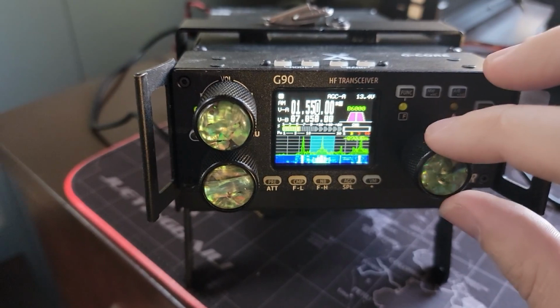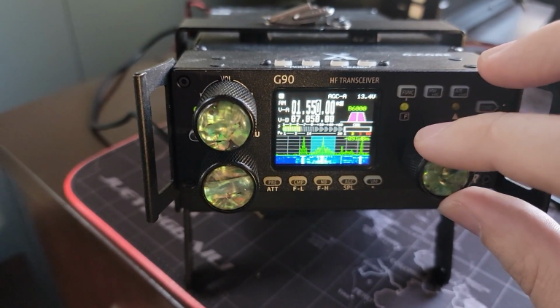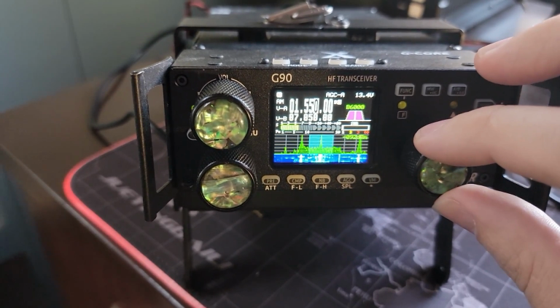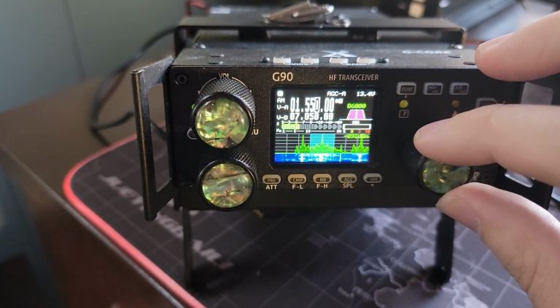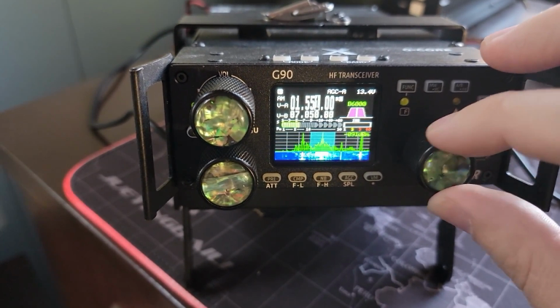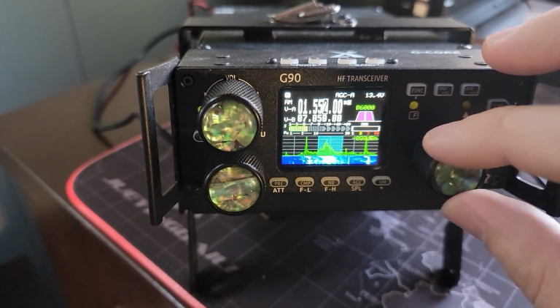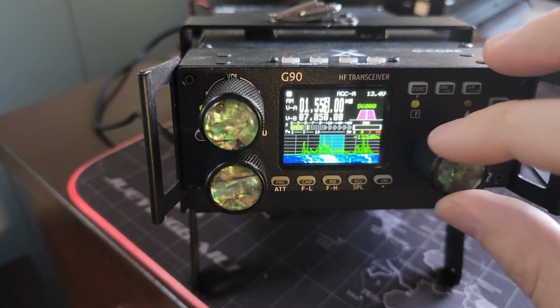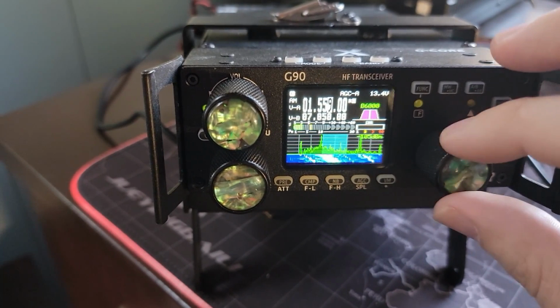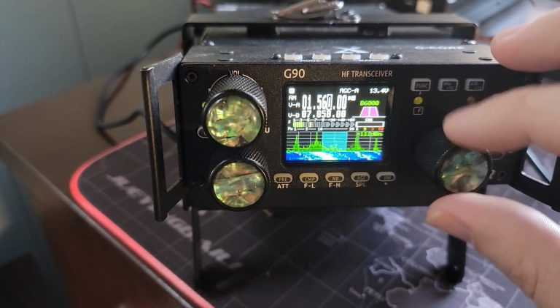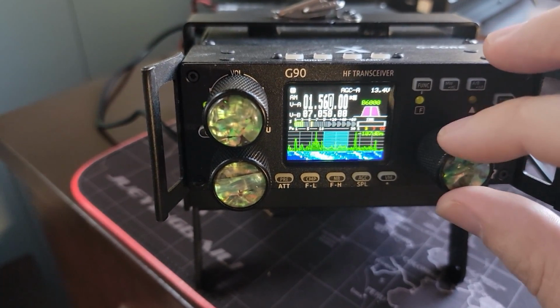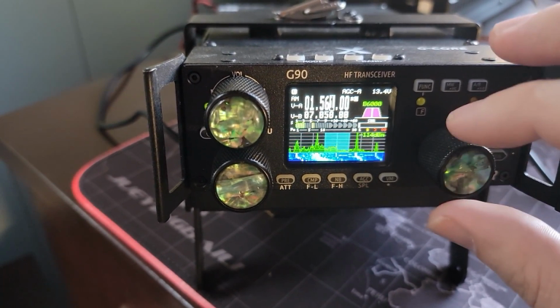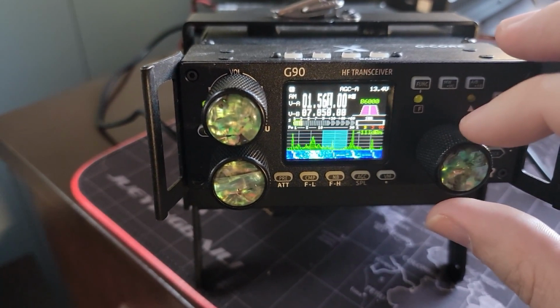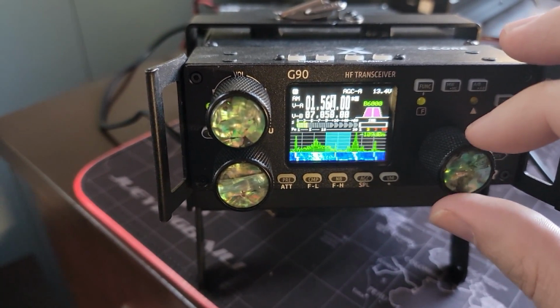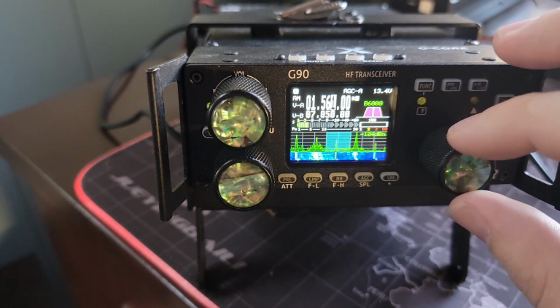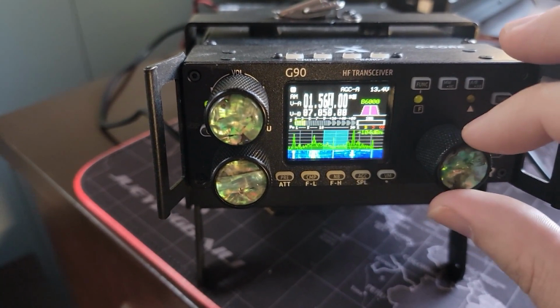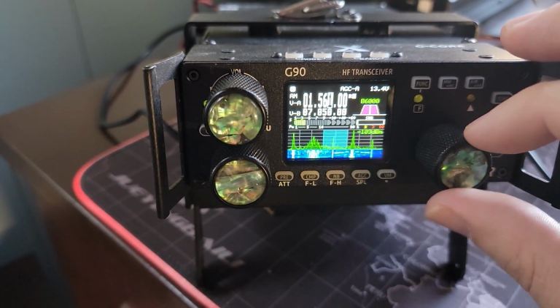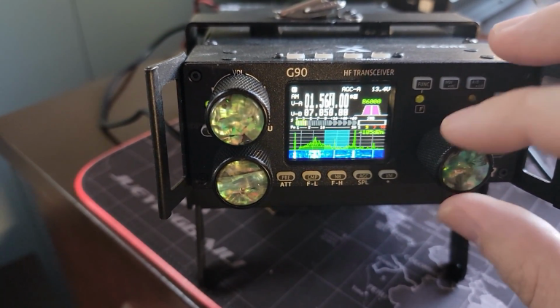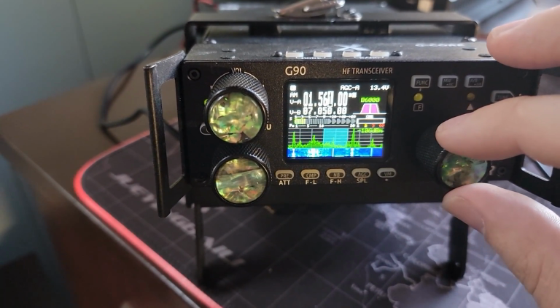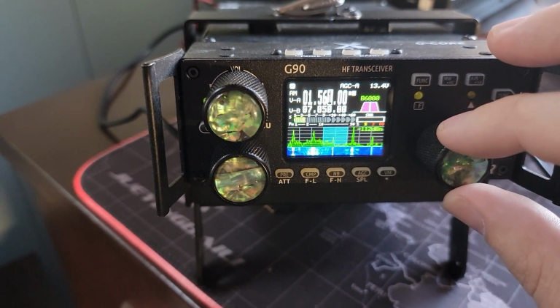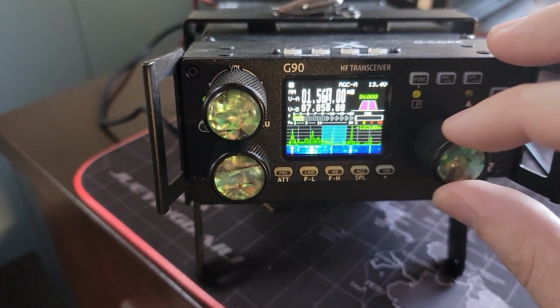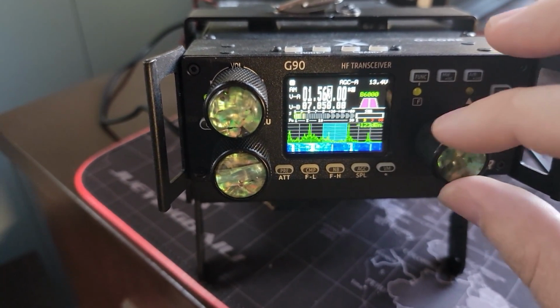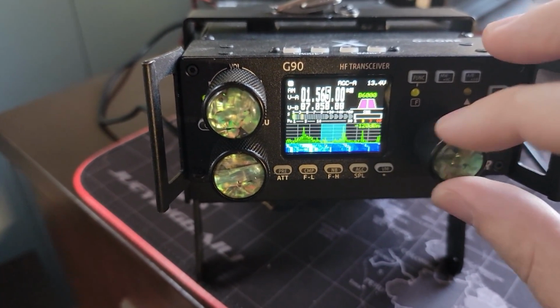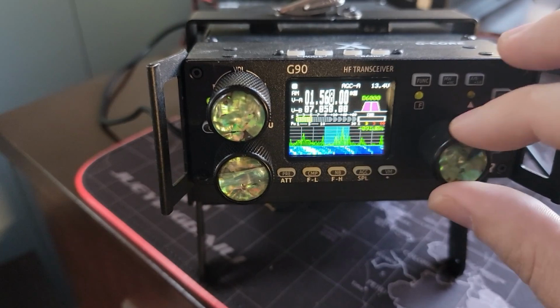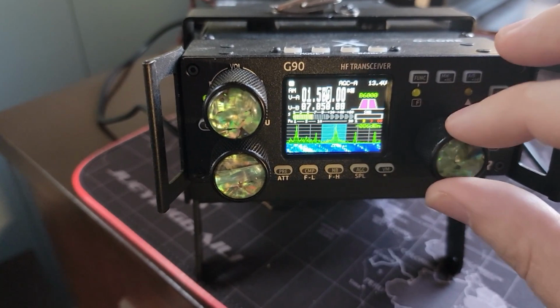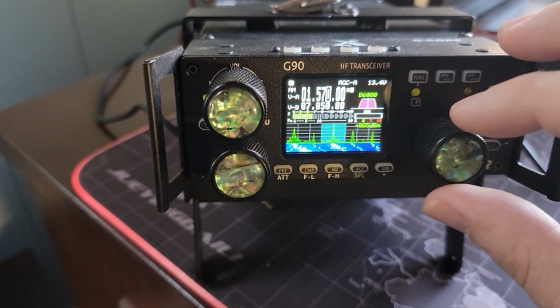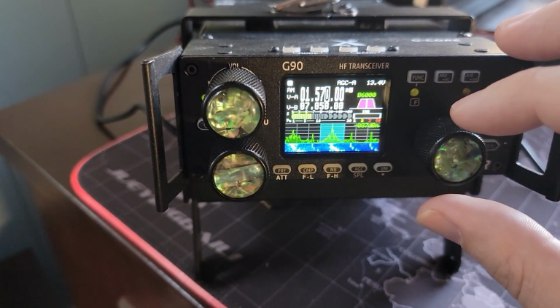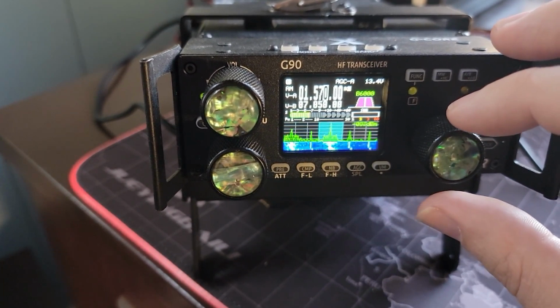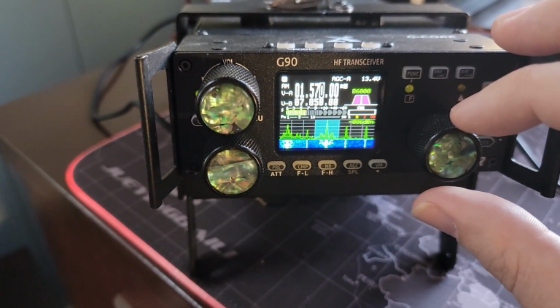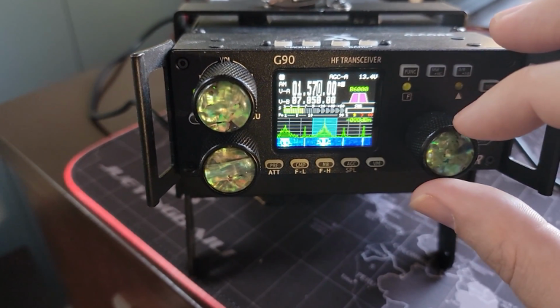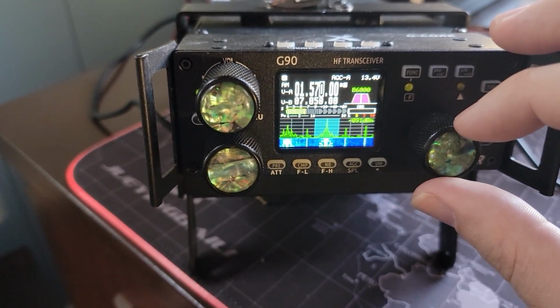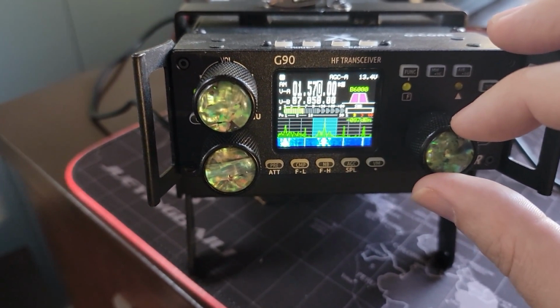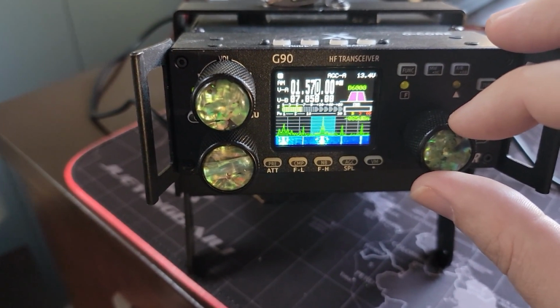We've got the AM fixed. As I tune away from that strong station with the music, you can't hear the little weak station next to it or the stronger station above it. Fantastic!